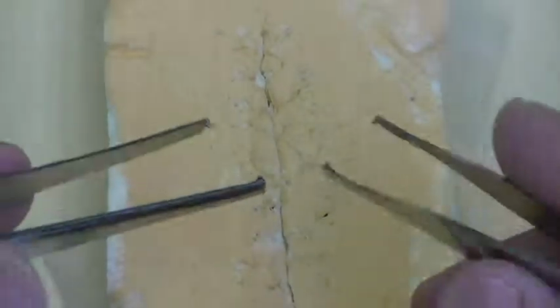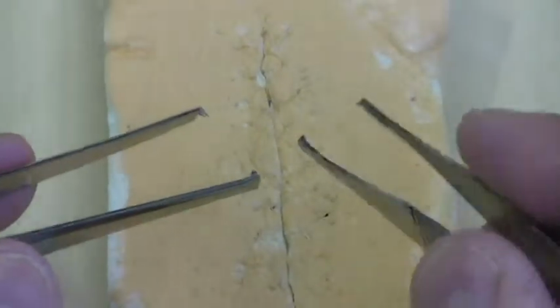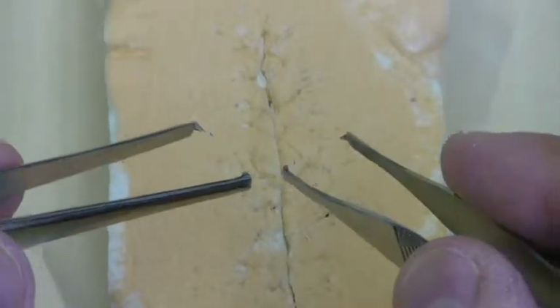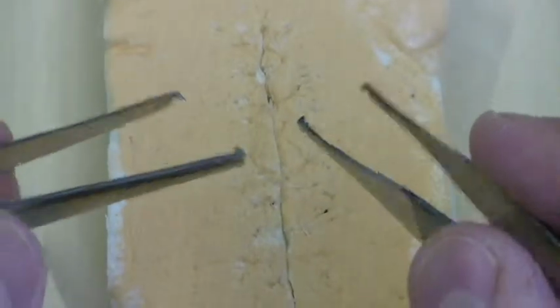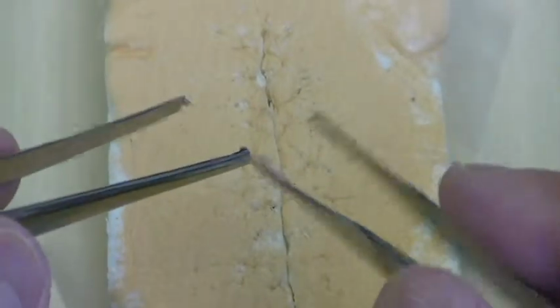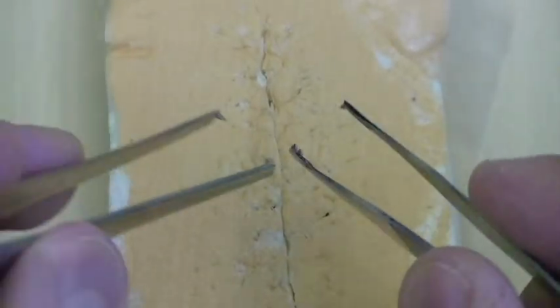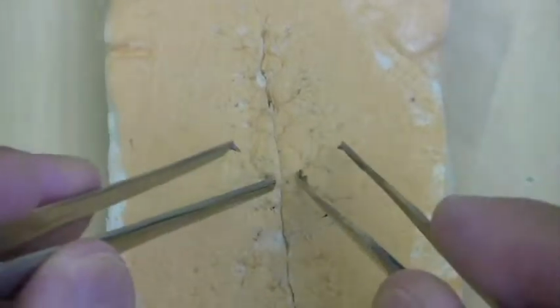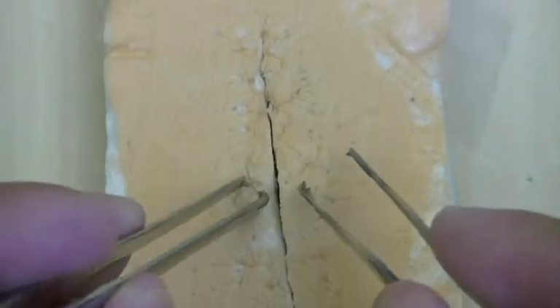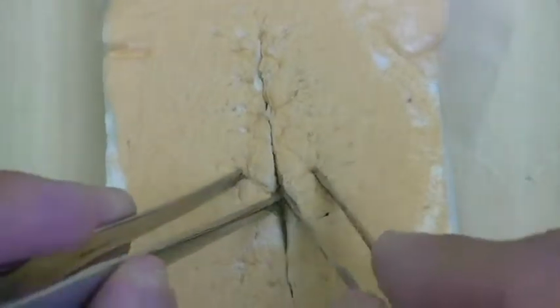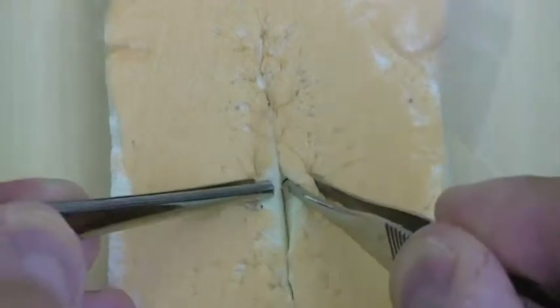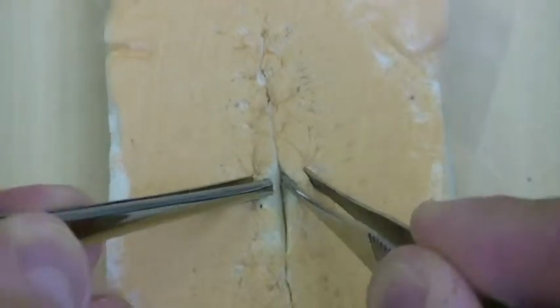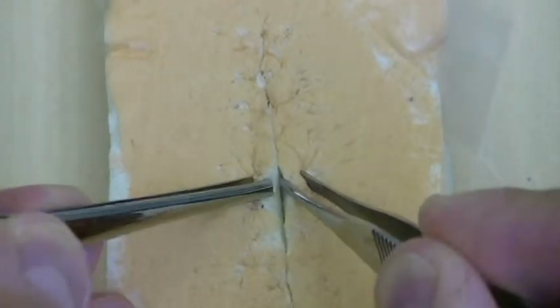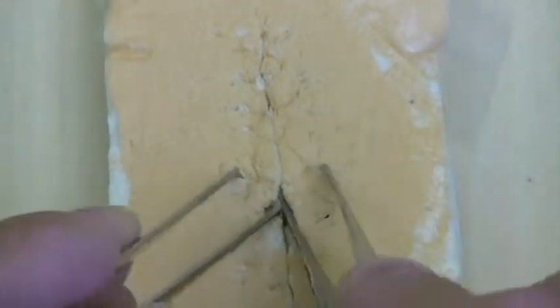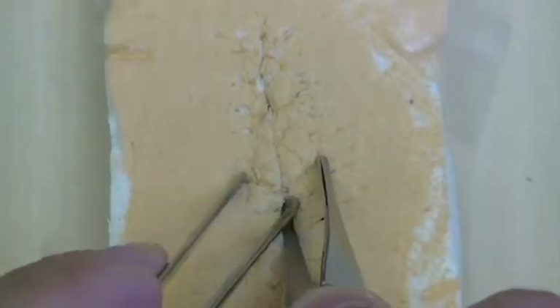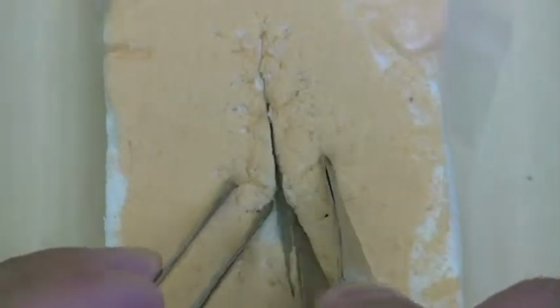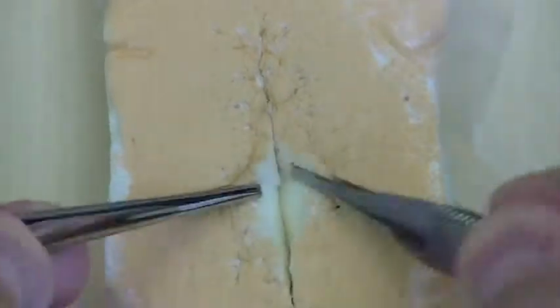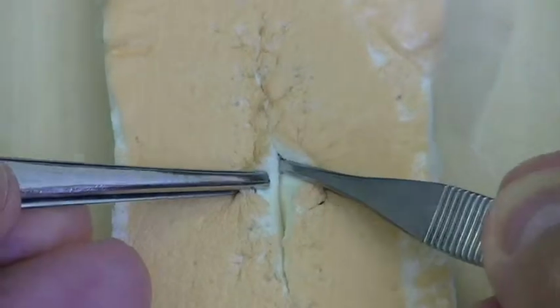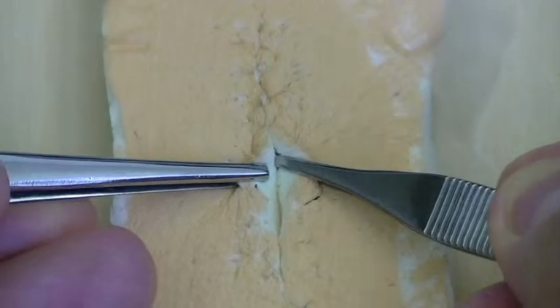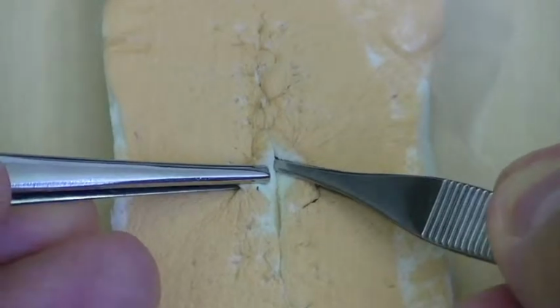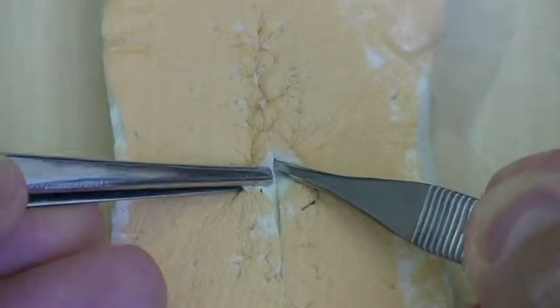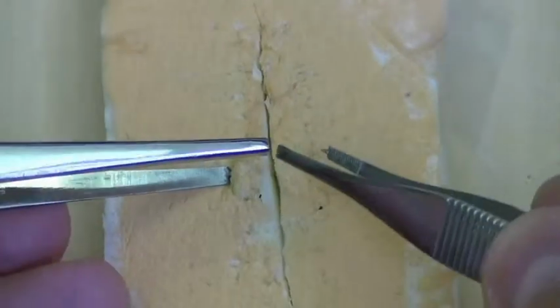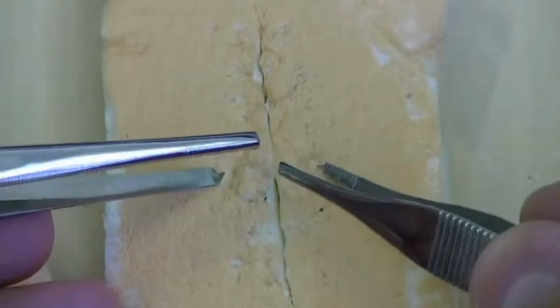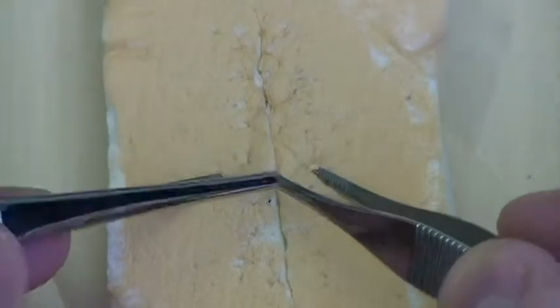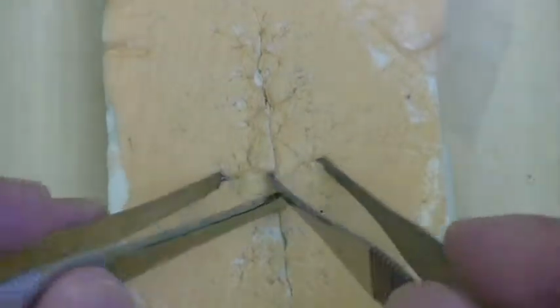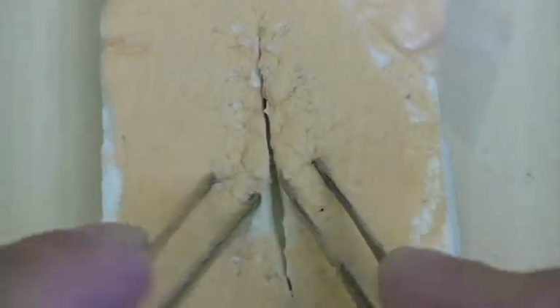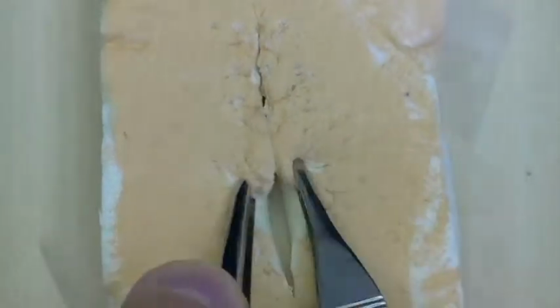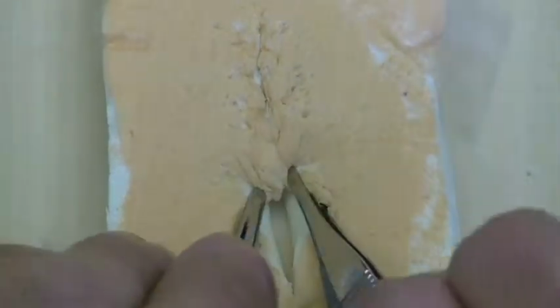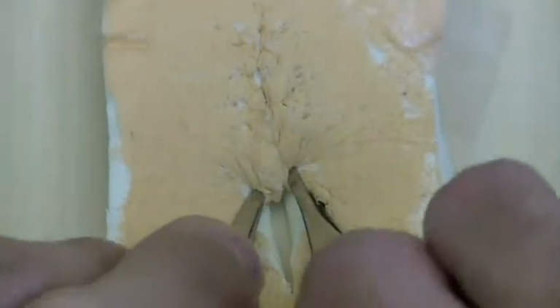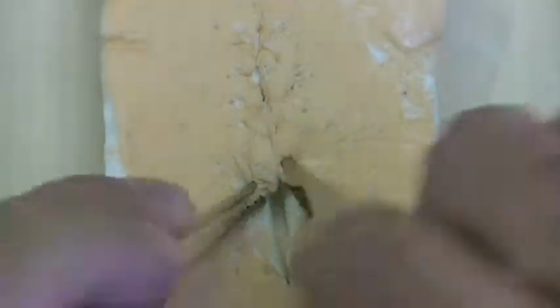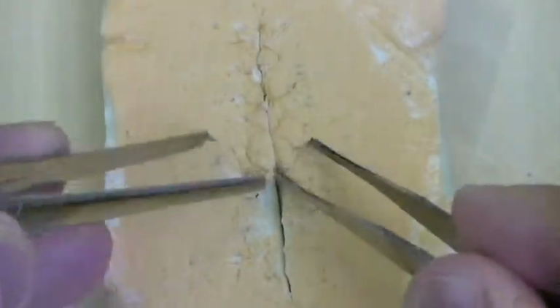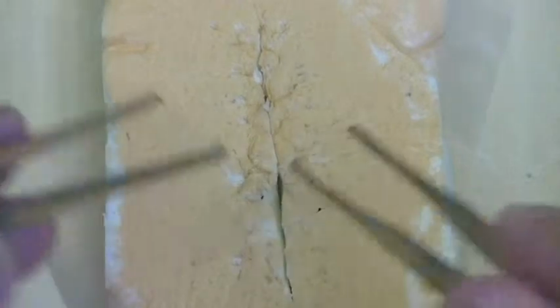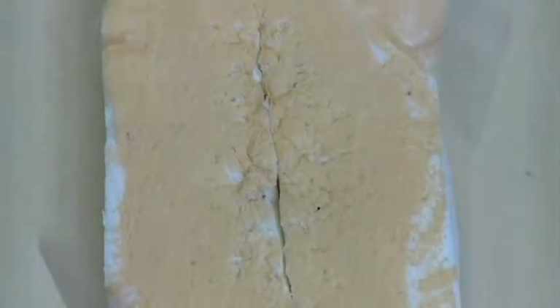A vertical mattress stitch is a nice stitch to throw because it closely approximates the skin edges. It also helps to evert the skin edges, which means bring them out like this. That provides good wound healing. You don't want the skin edges to be folded in because then it's not going to heal as well.